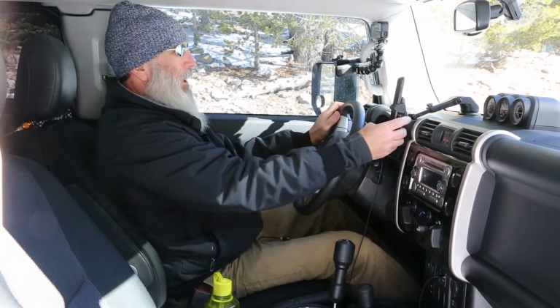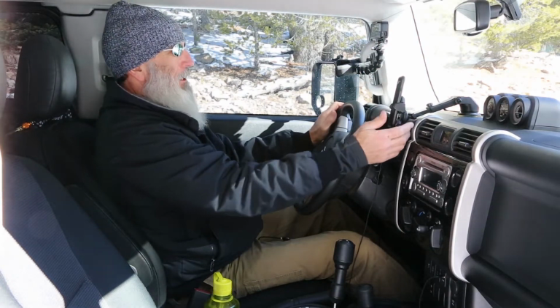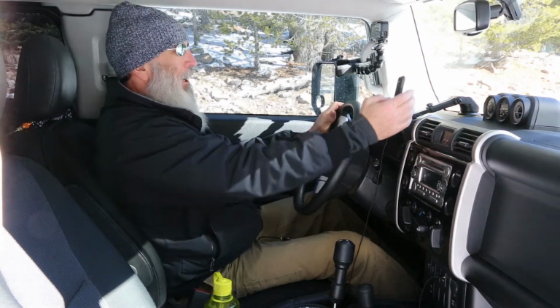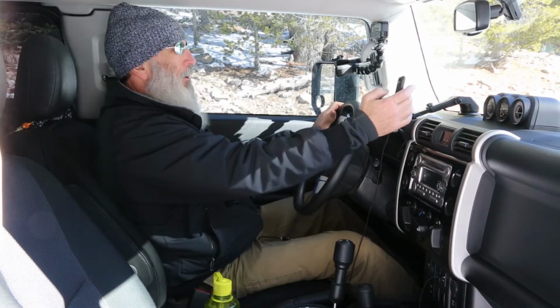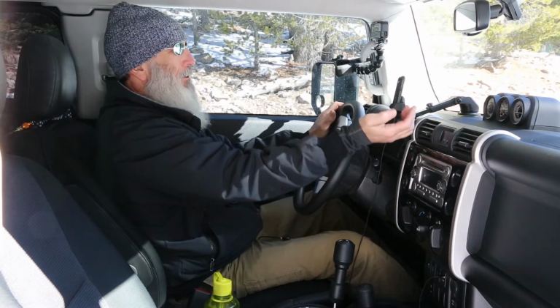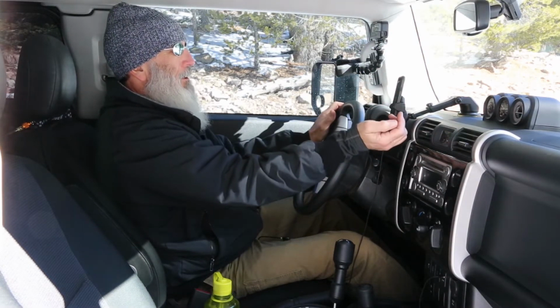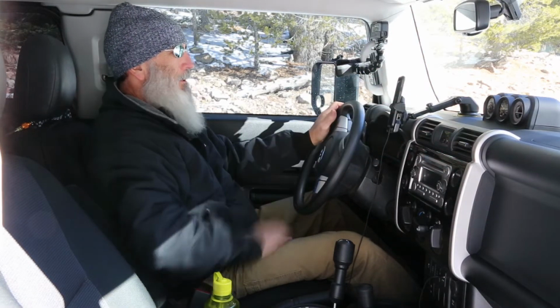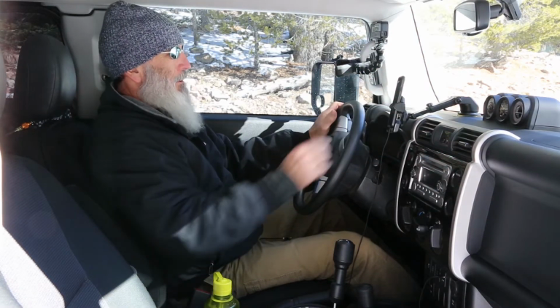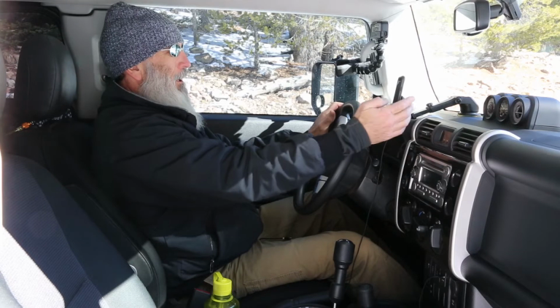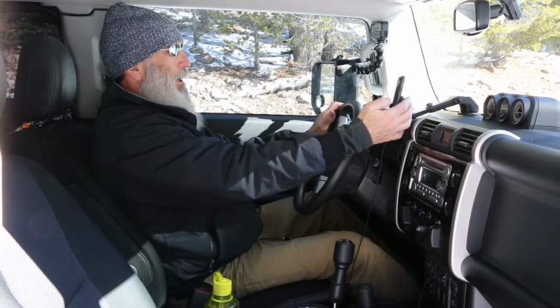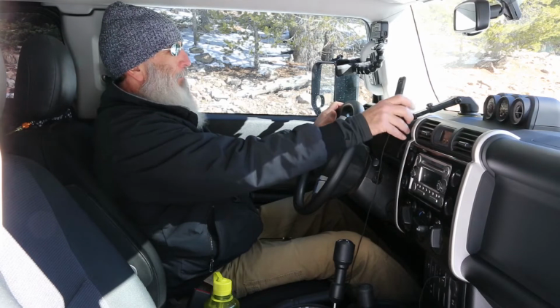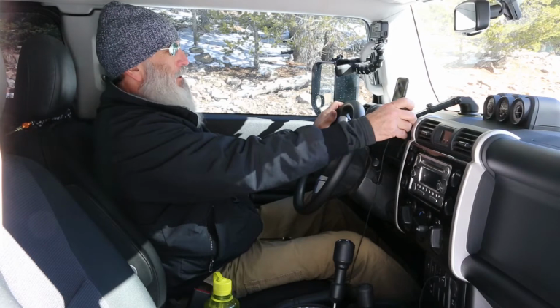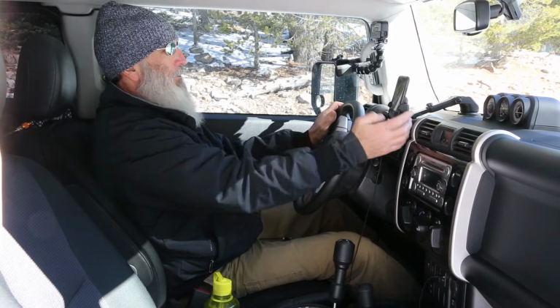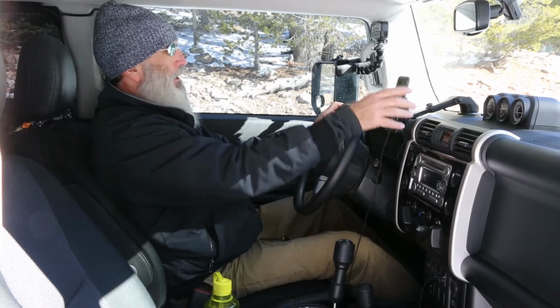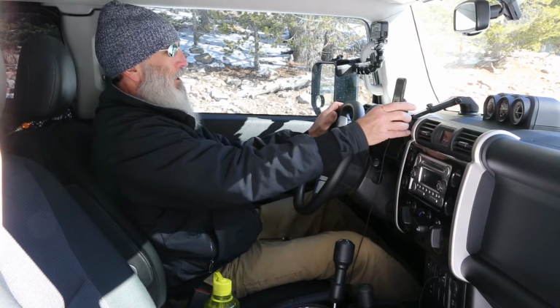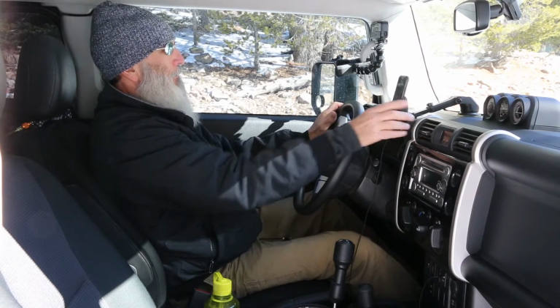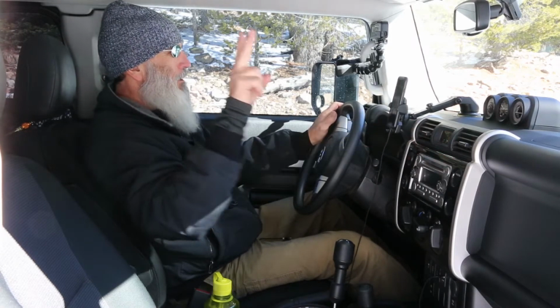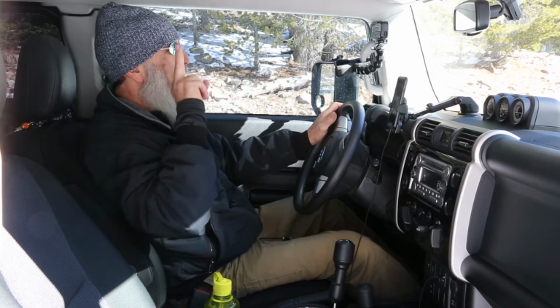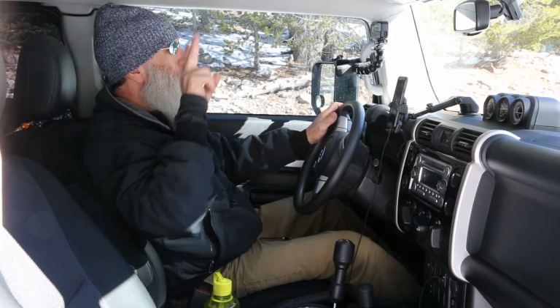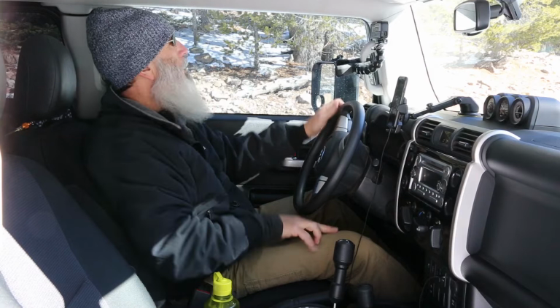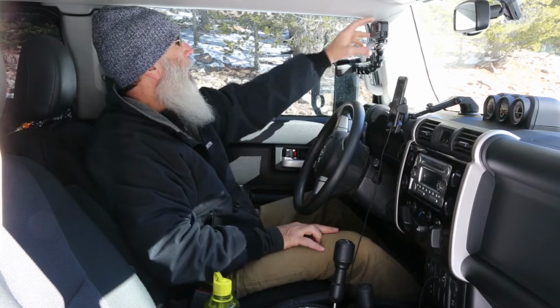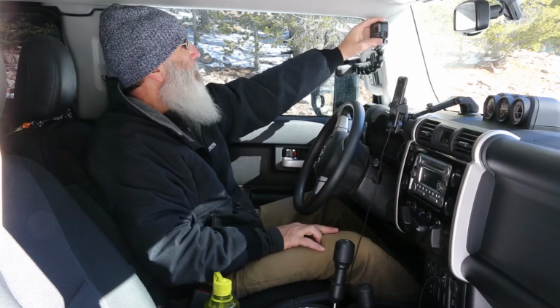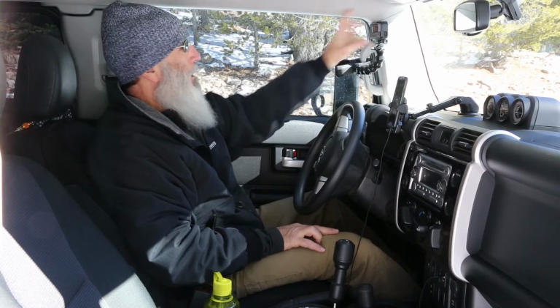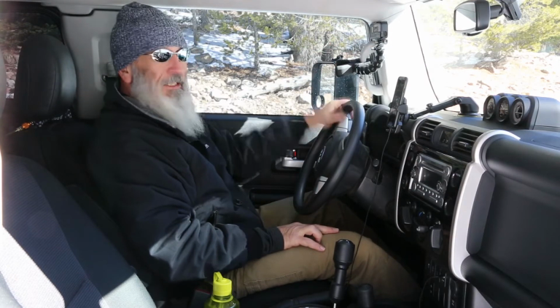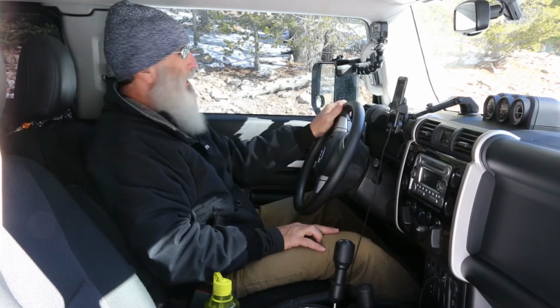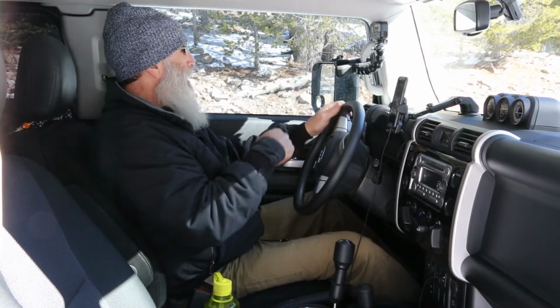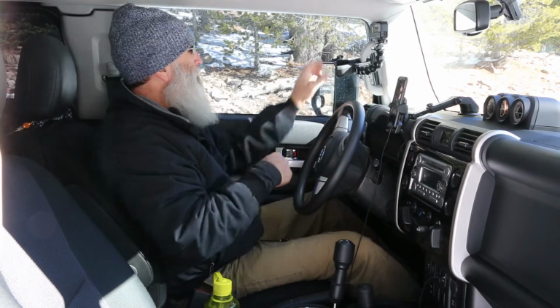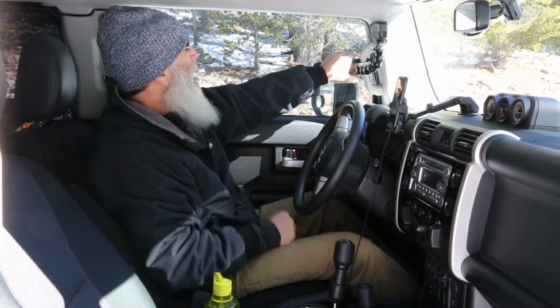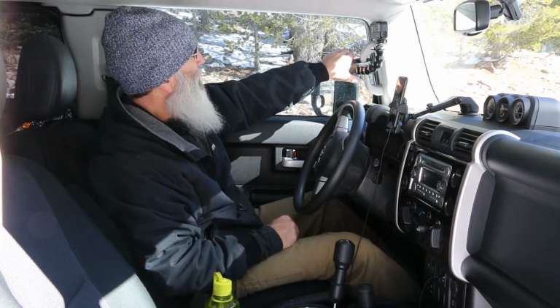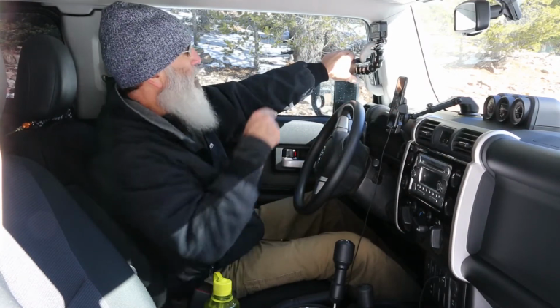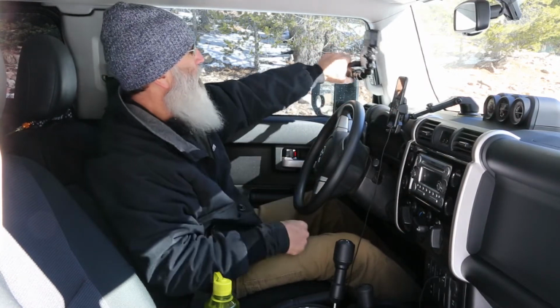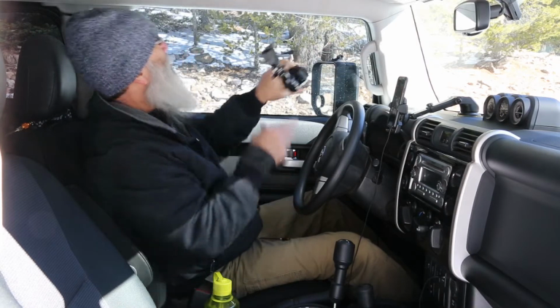Here's my GoPro app — I can see what I'm doing, I can control everything from right here. So I go, hello! But that's a good place right there. I use both of those grab handle mounts frequently.